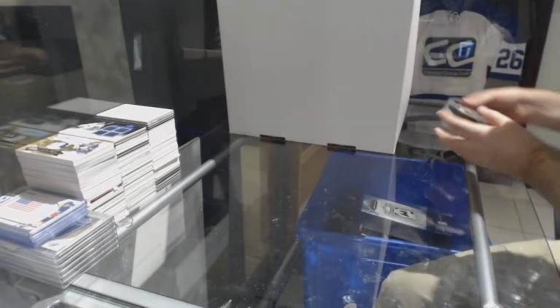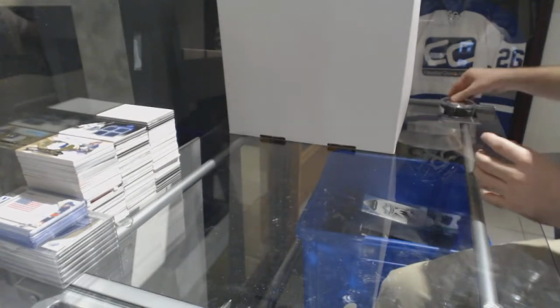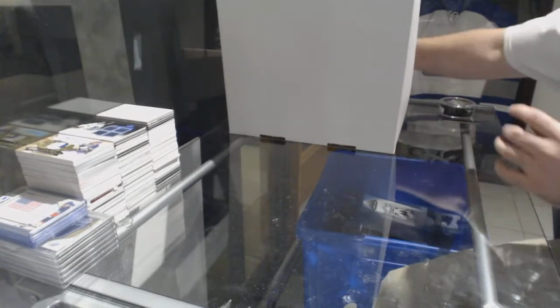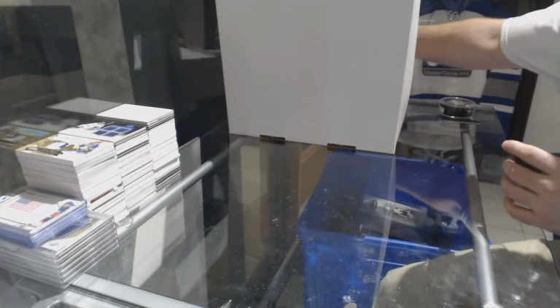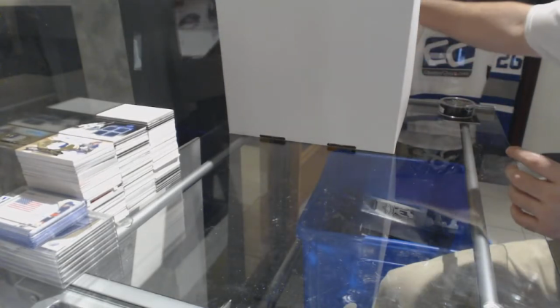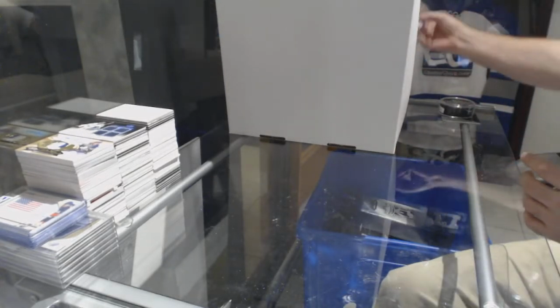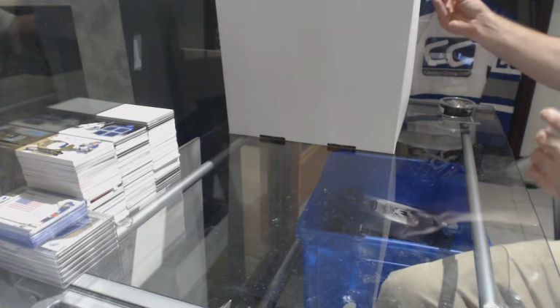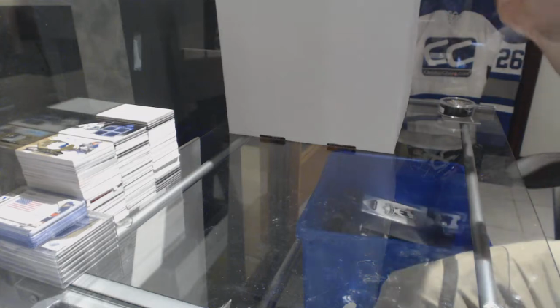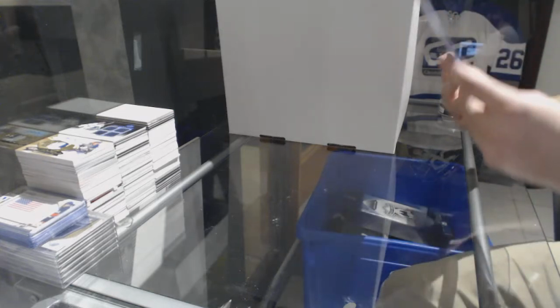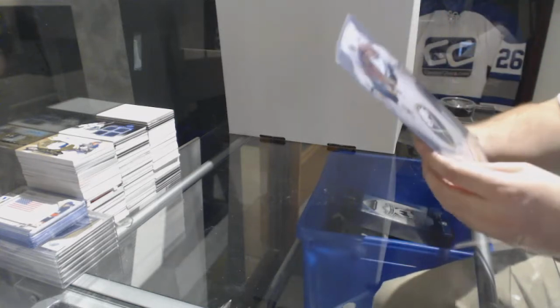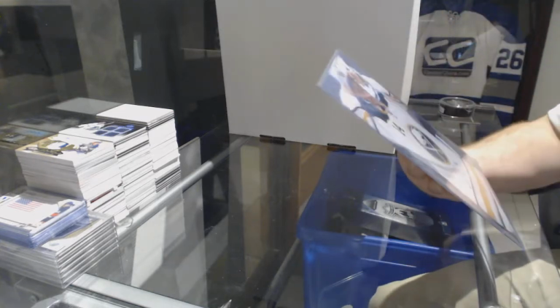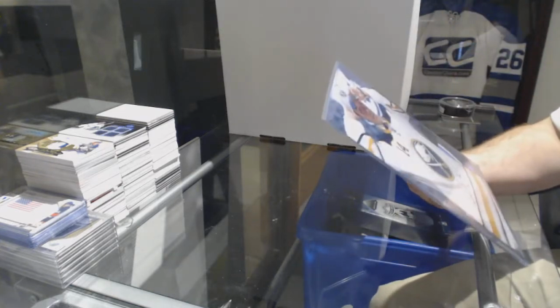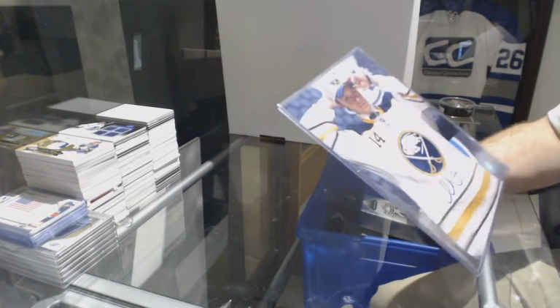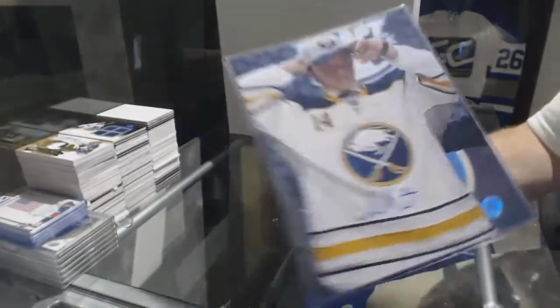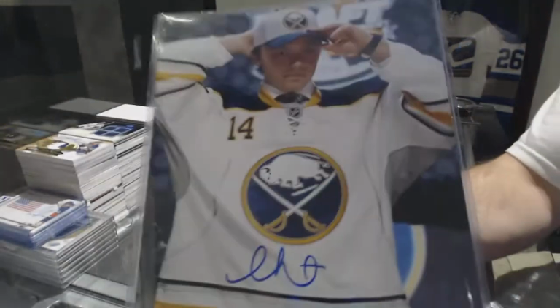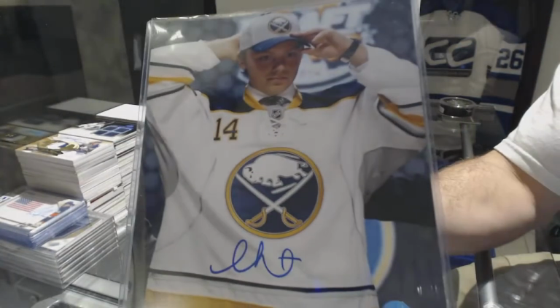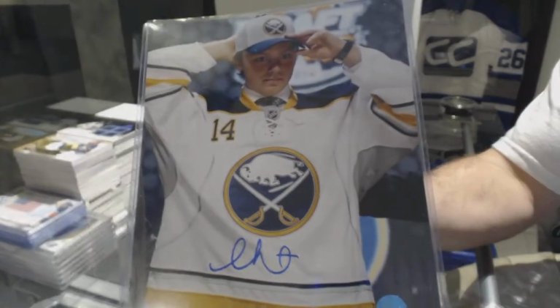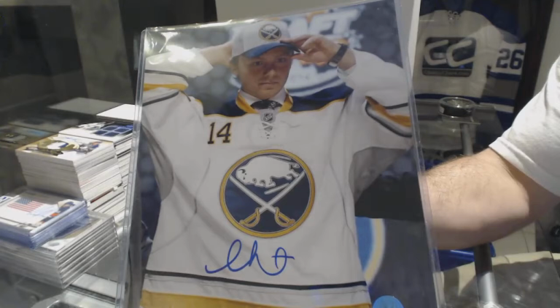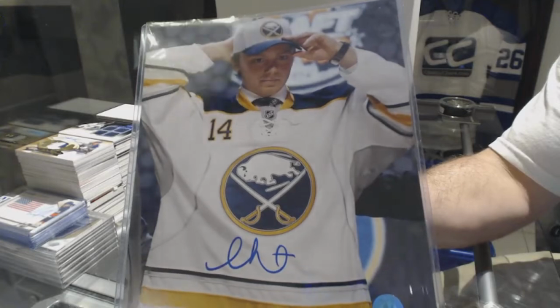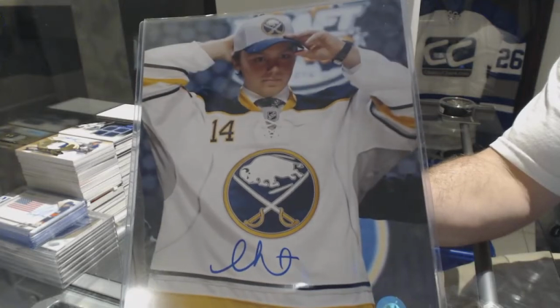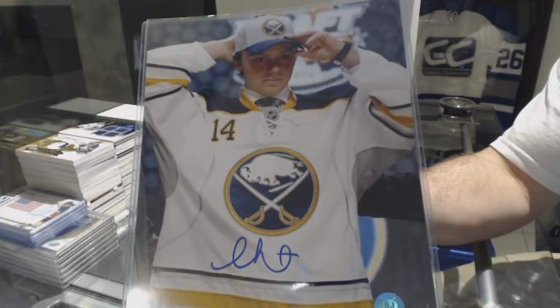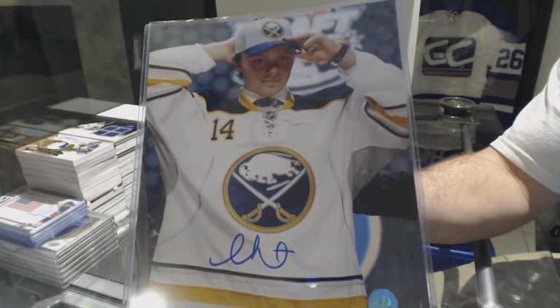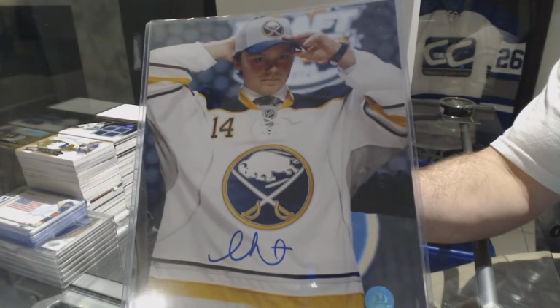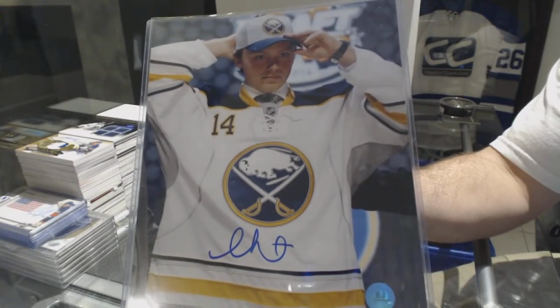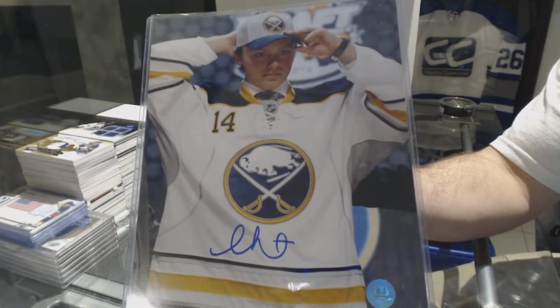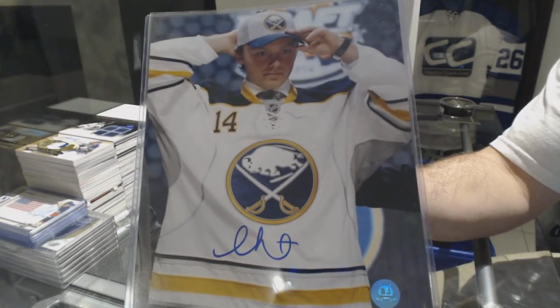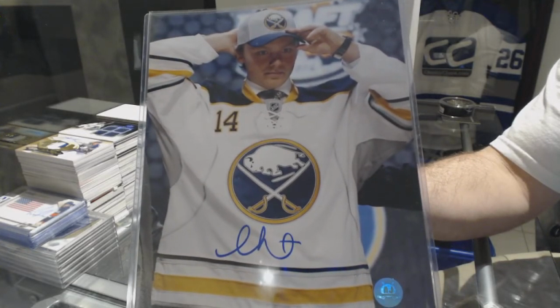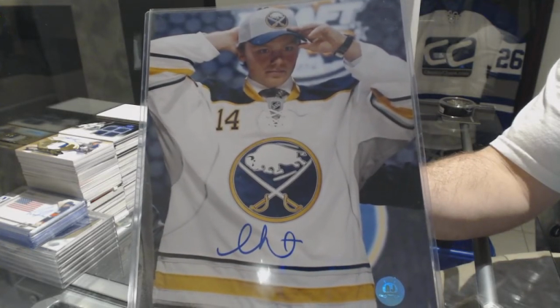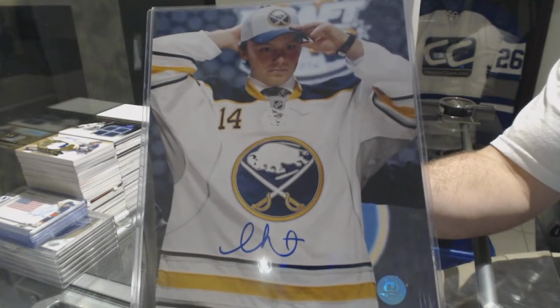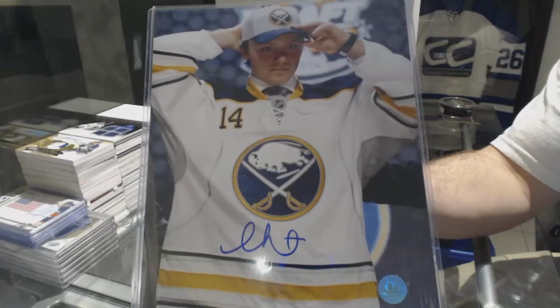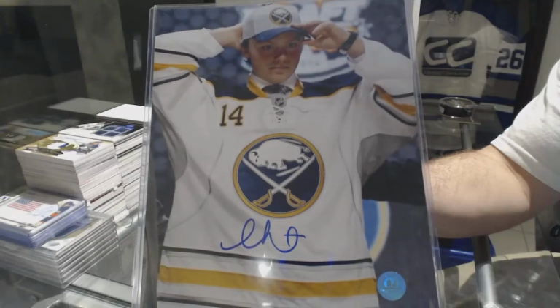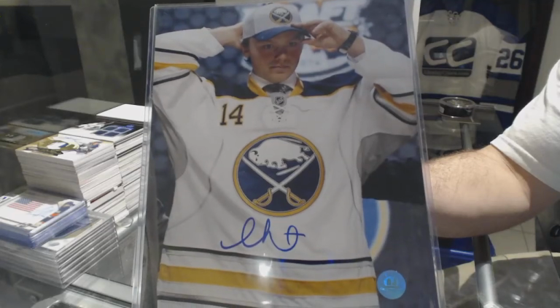We'll do an 8x10 for the Buffalo Sabres — Sam Reinhart.